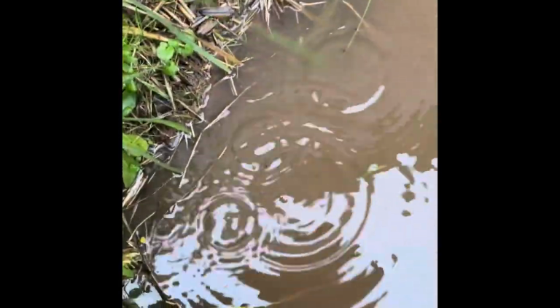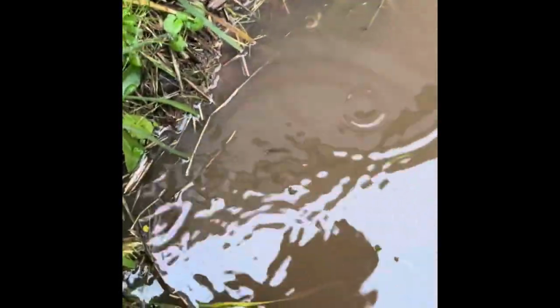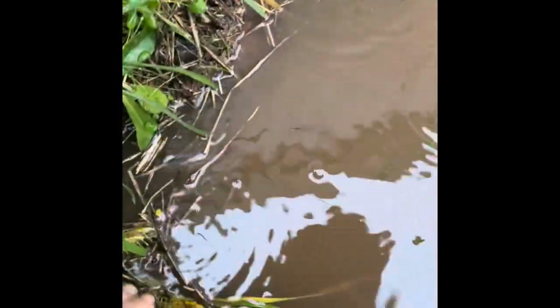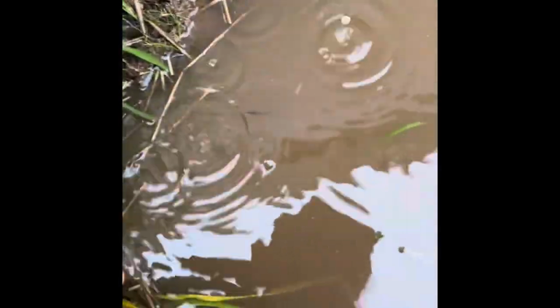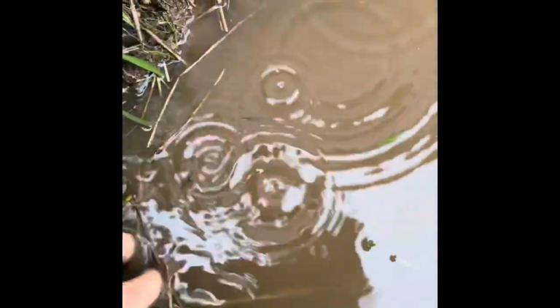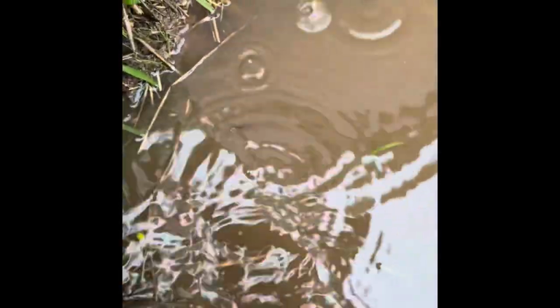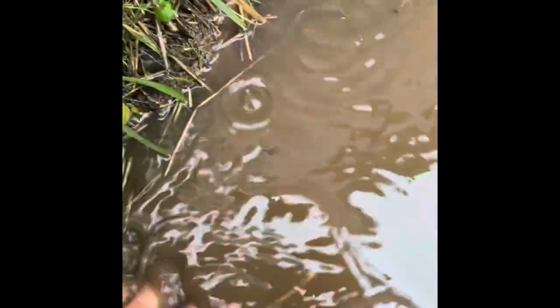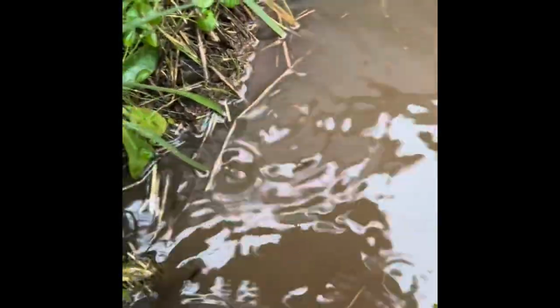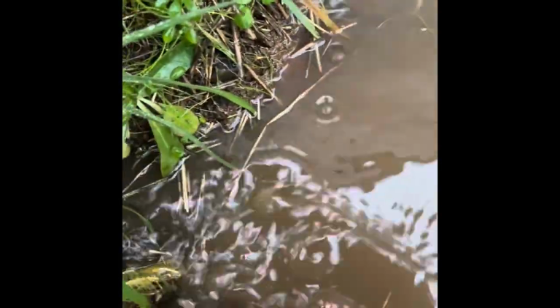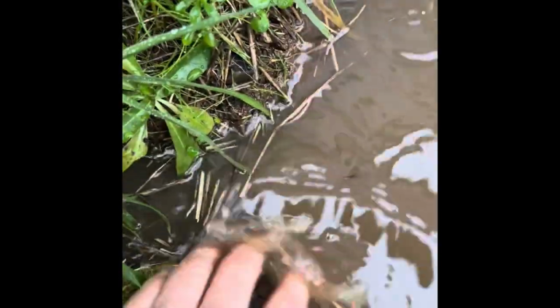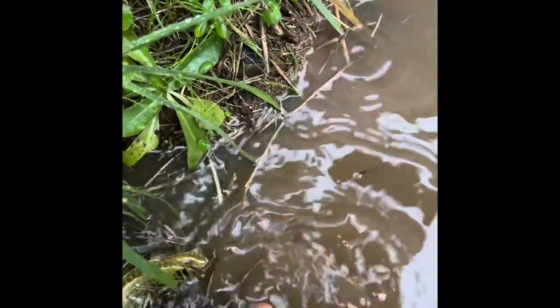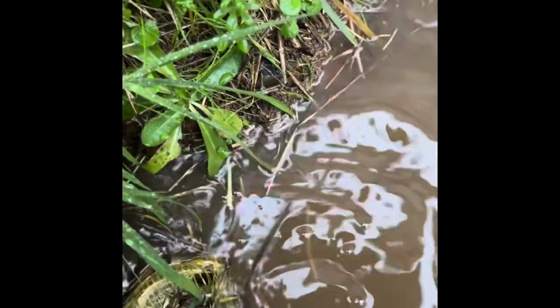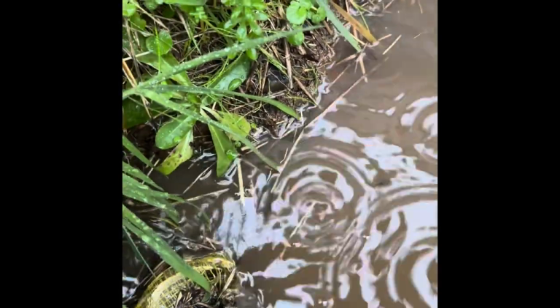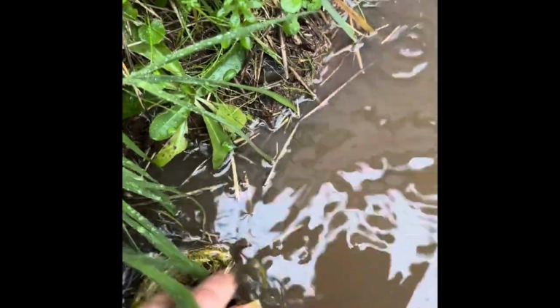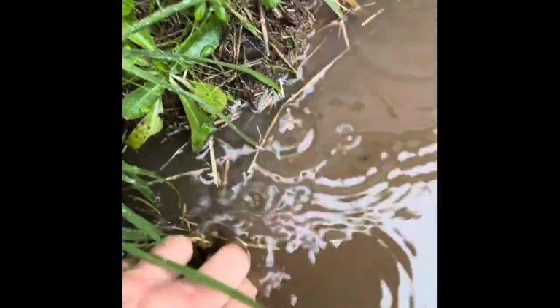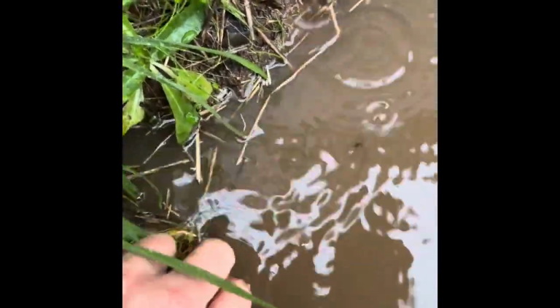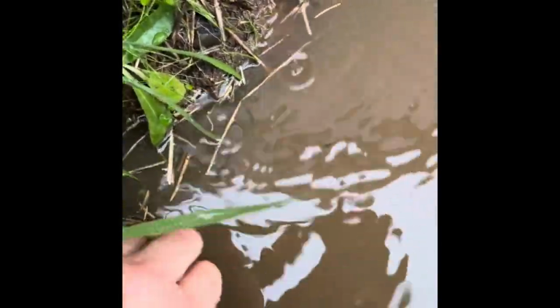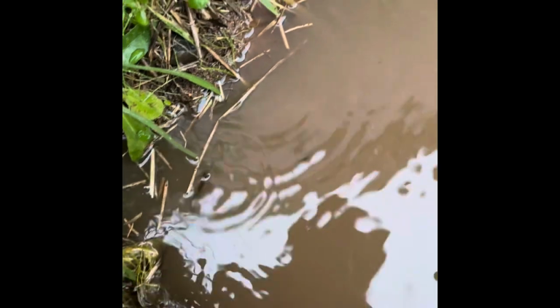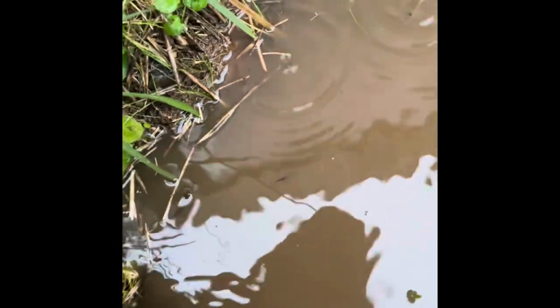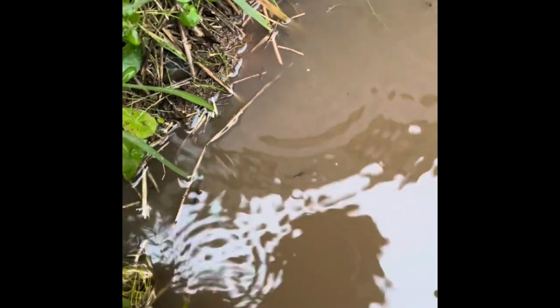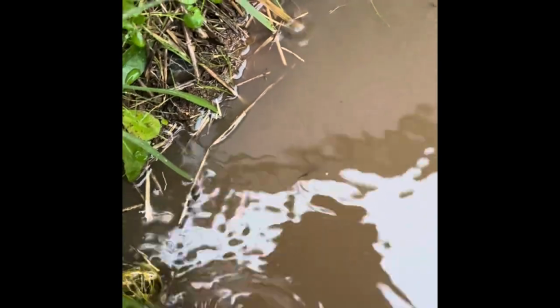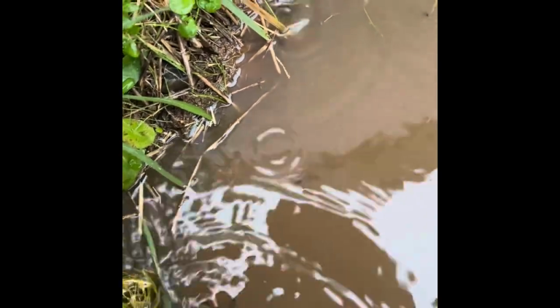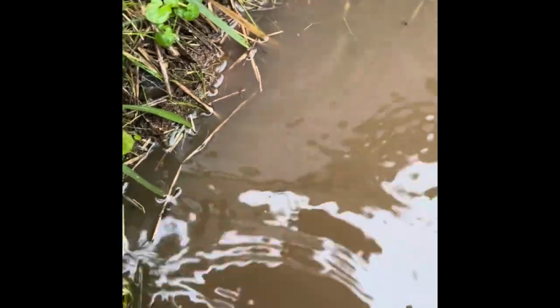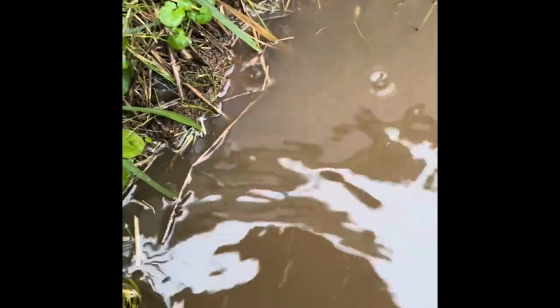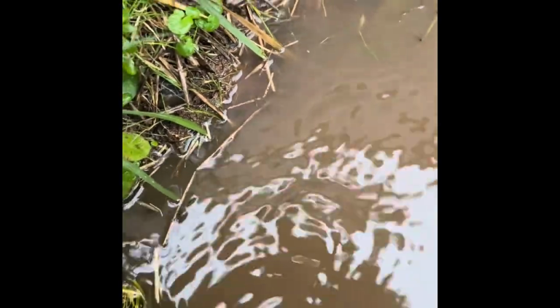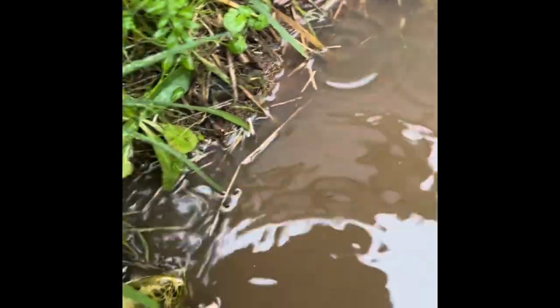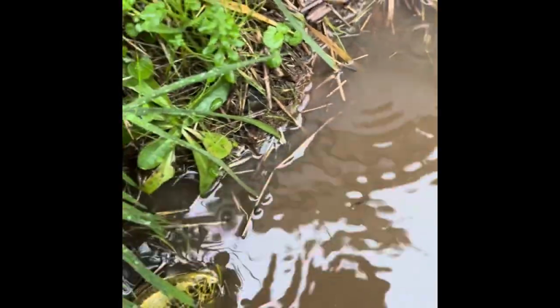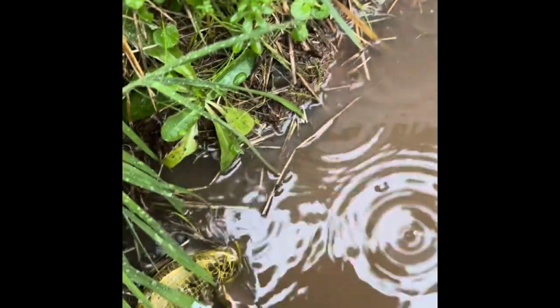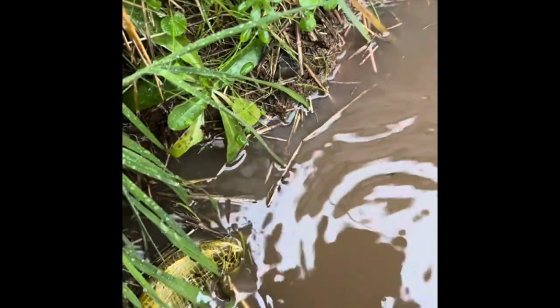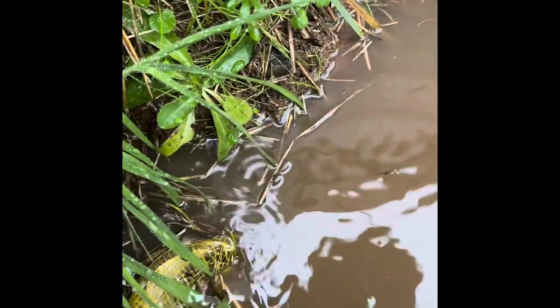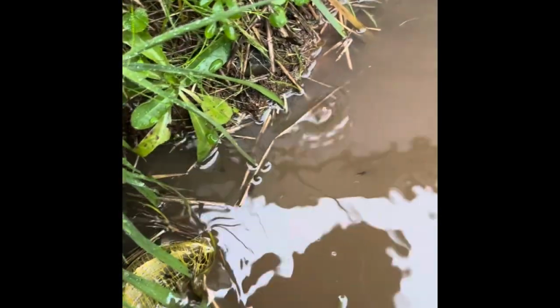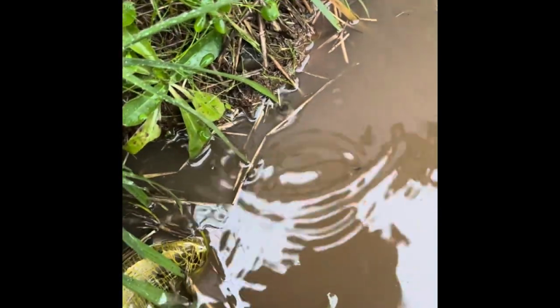It goes into this — you have to clear it out every so often, that's why it's a little full.